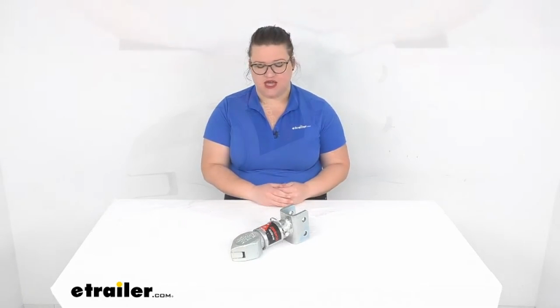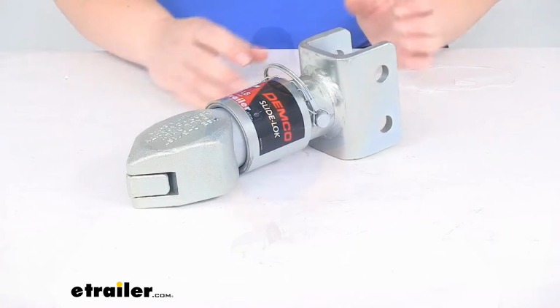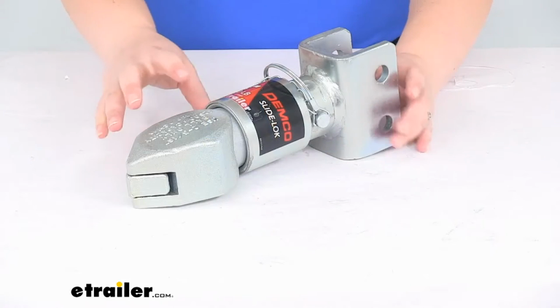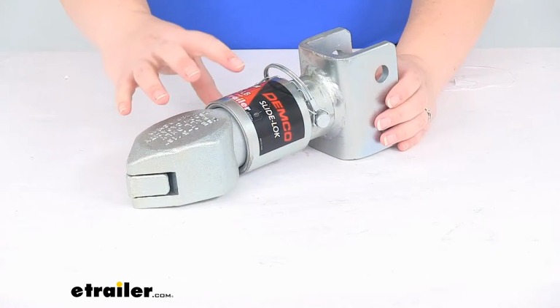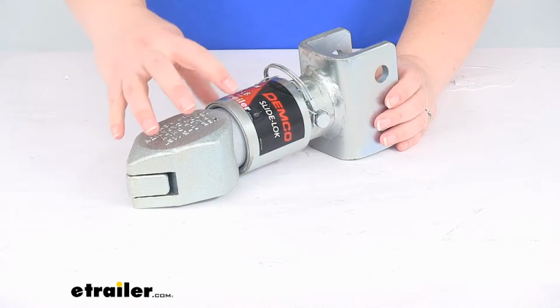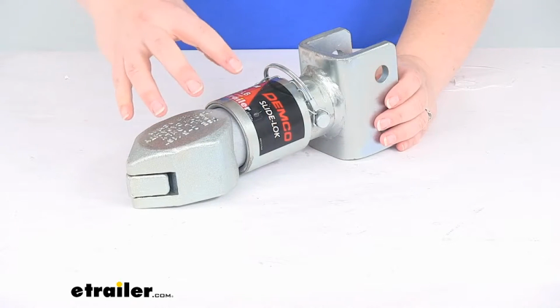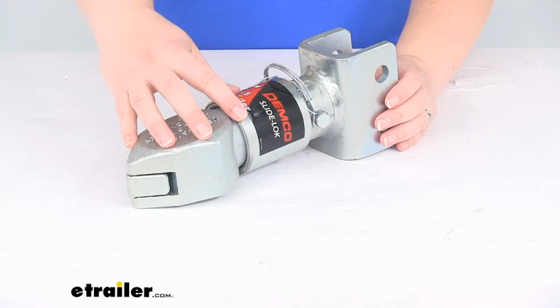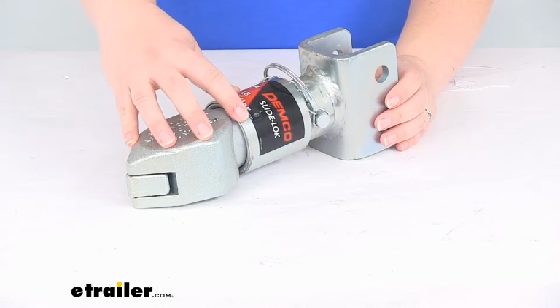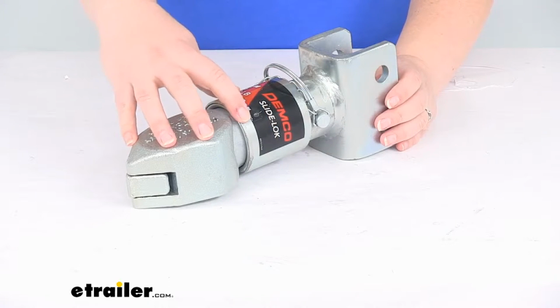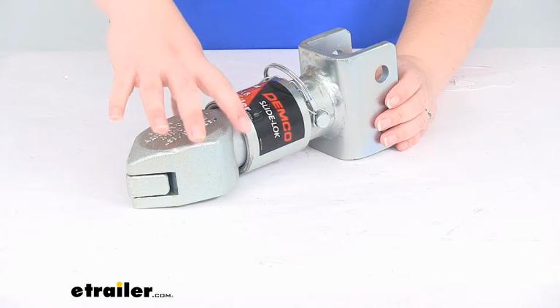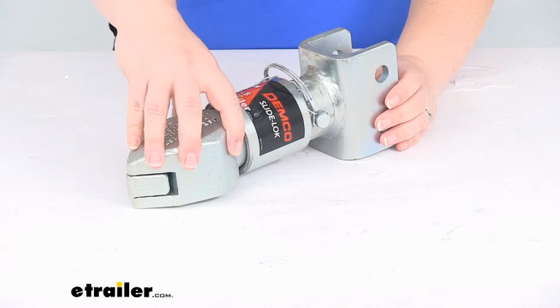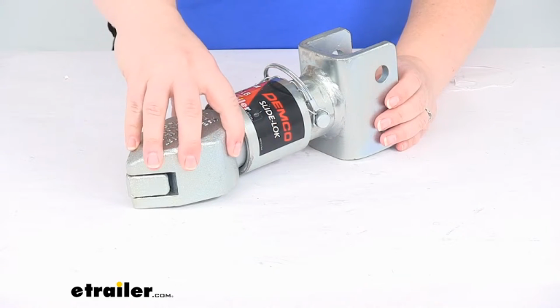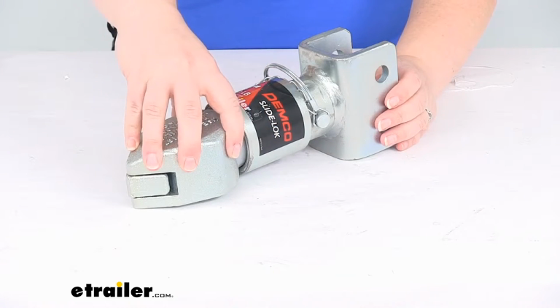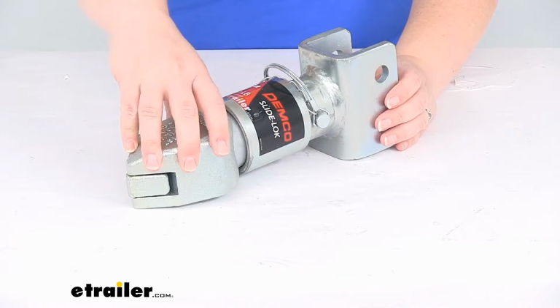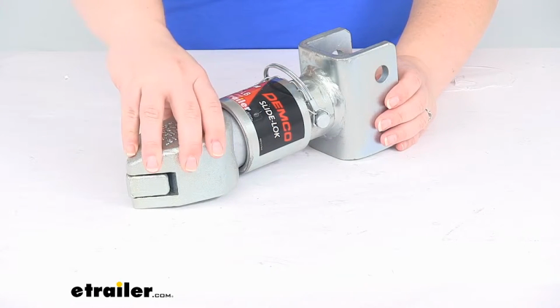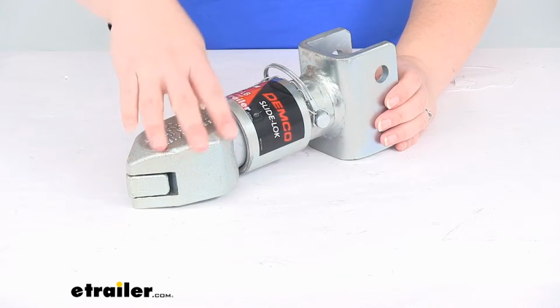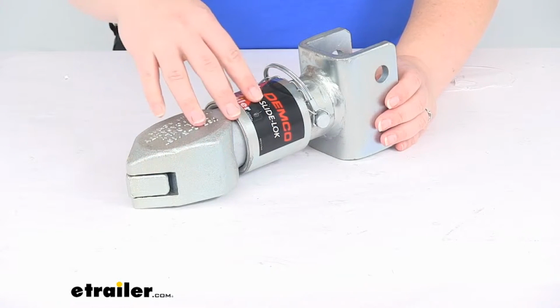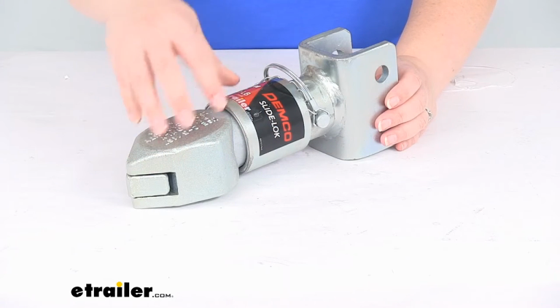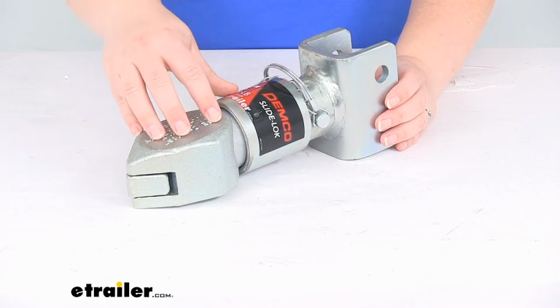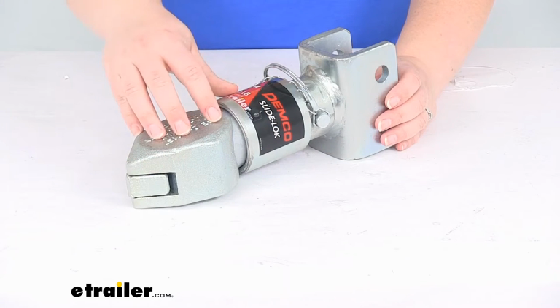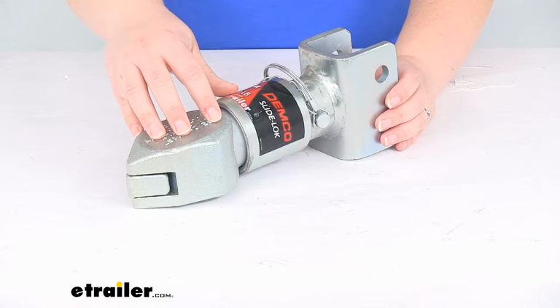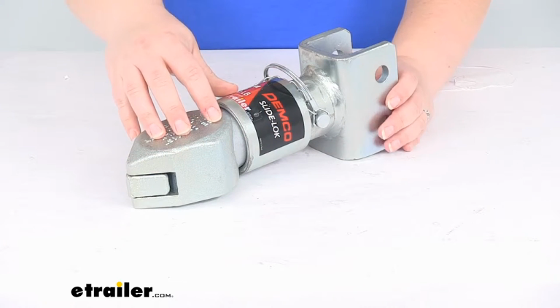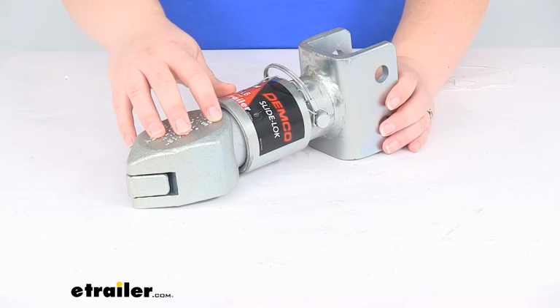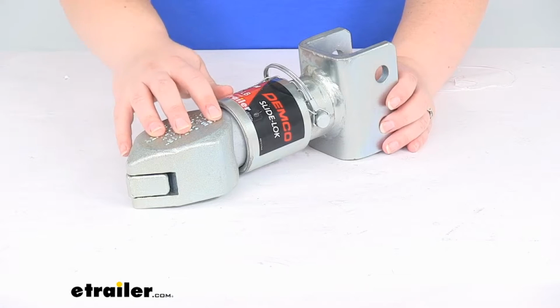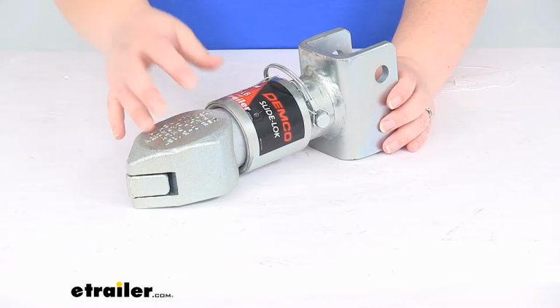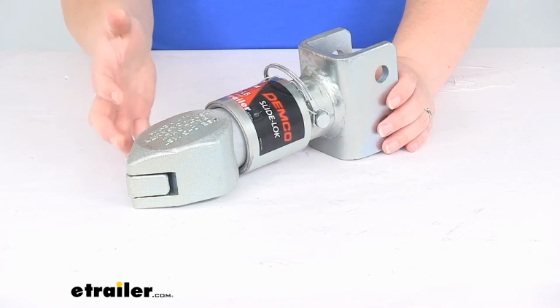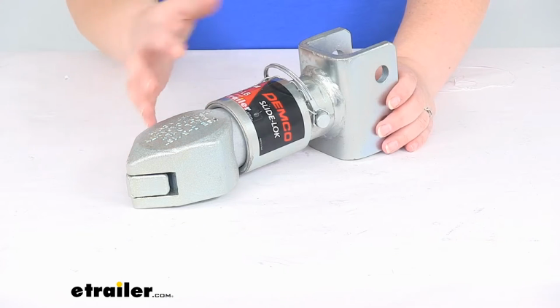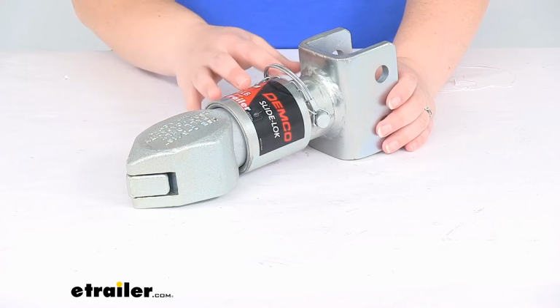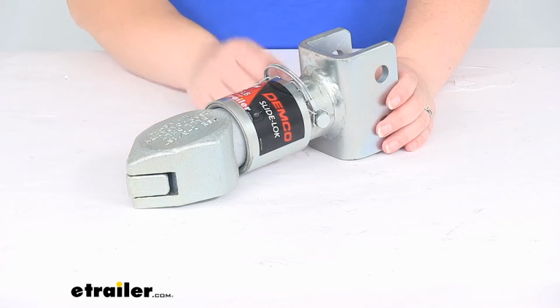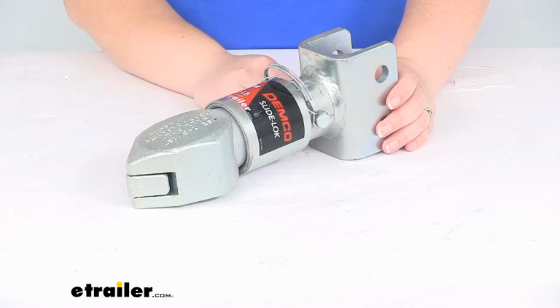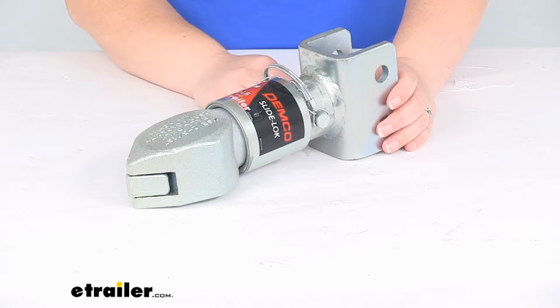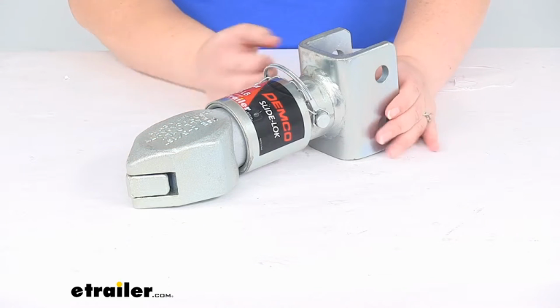You can see it's a nice cast construction. It is a zinc plated steel so it's going to be sturdy but also corrosion resistant.